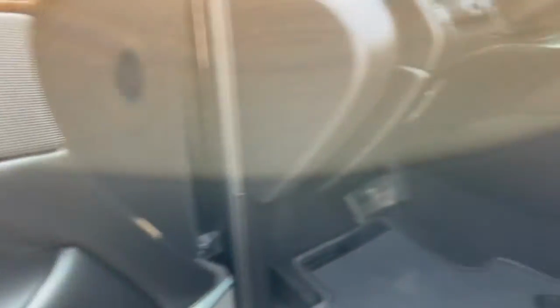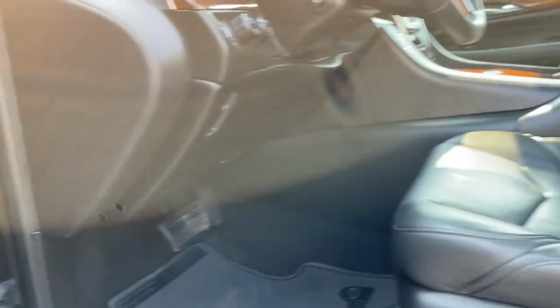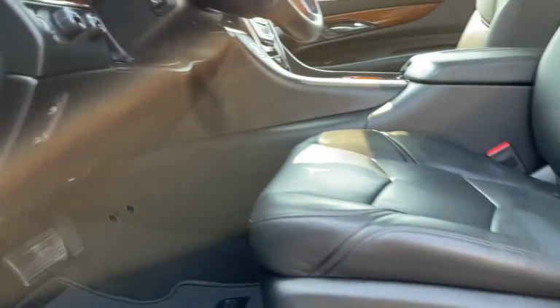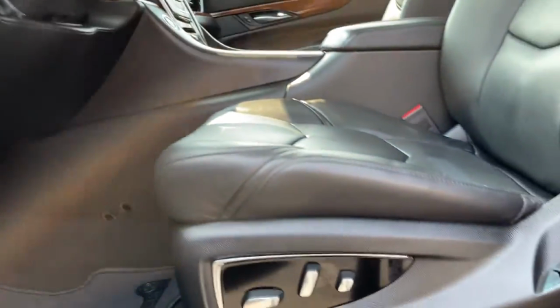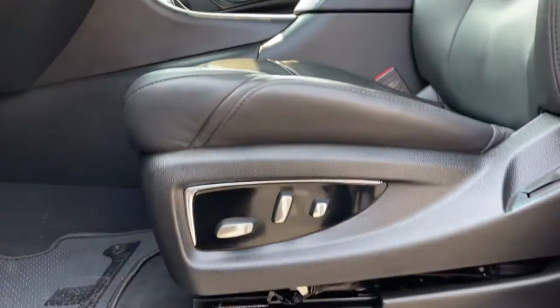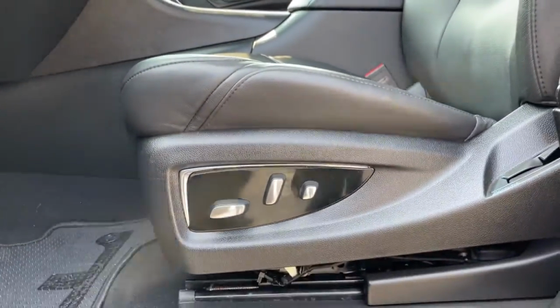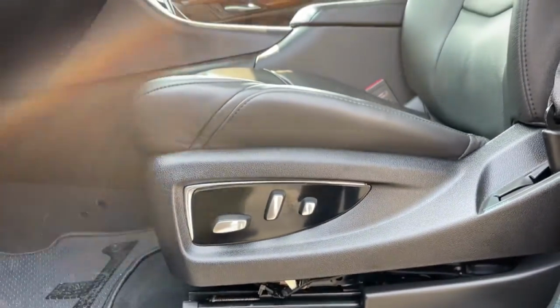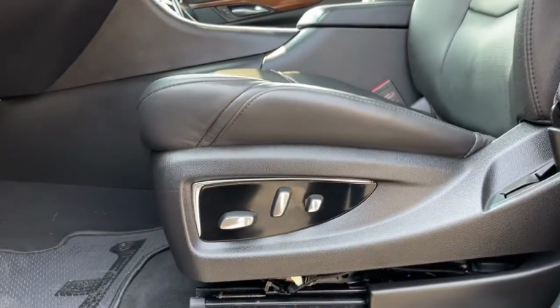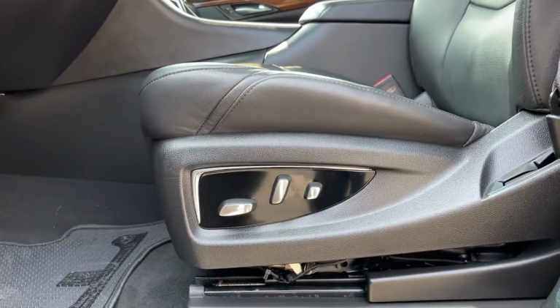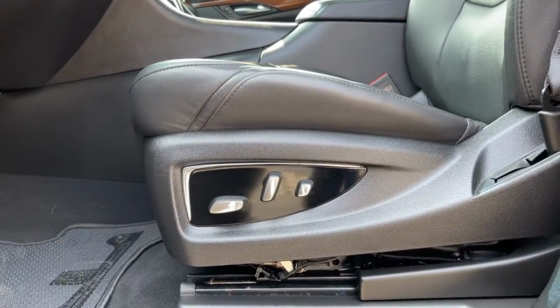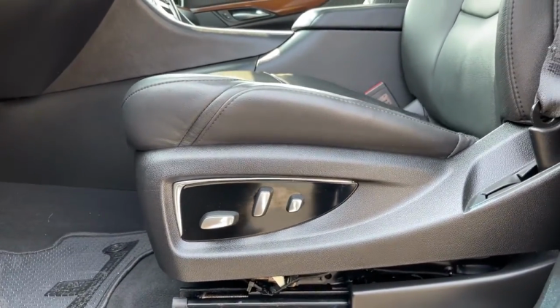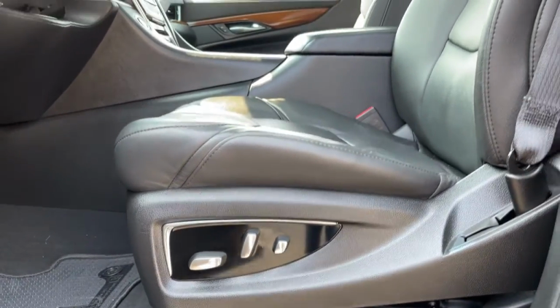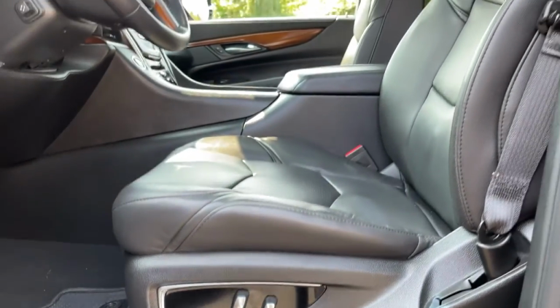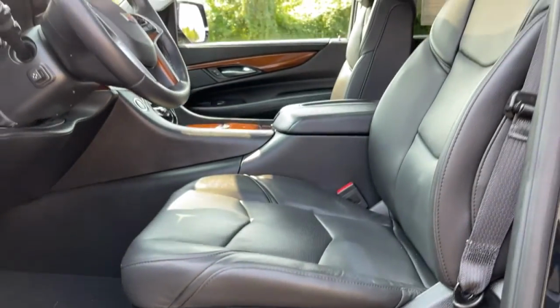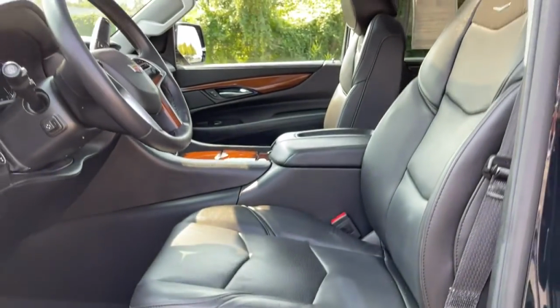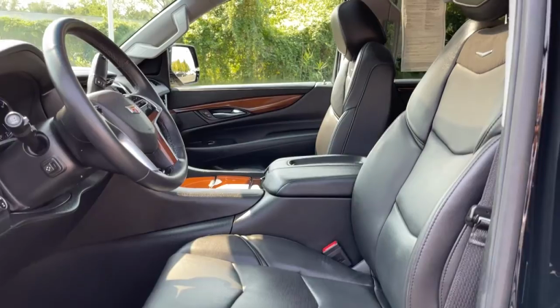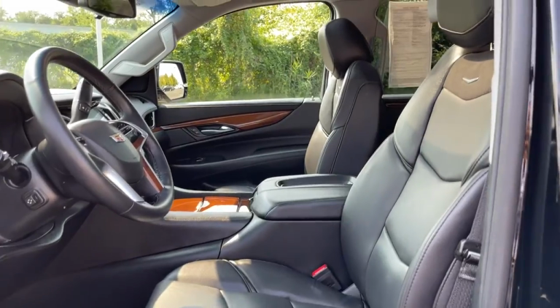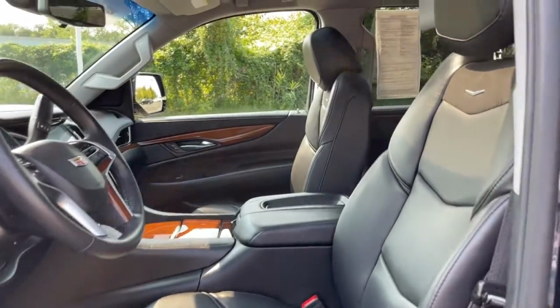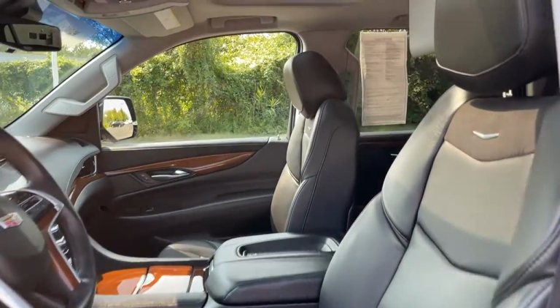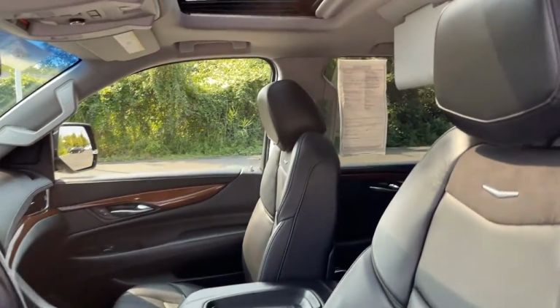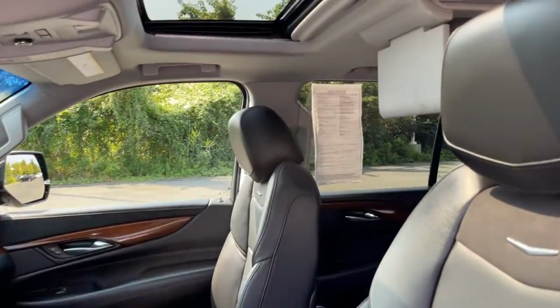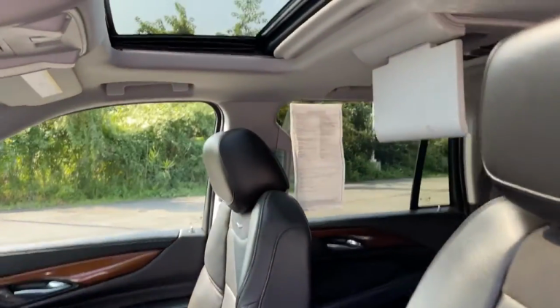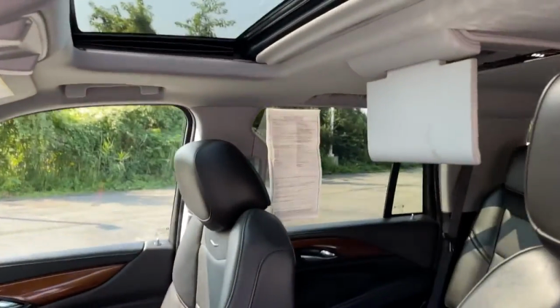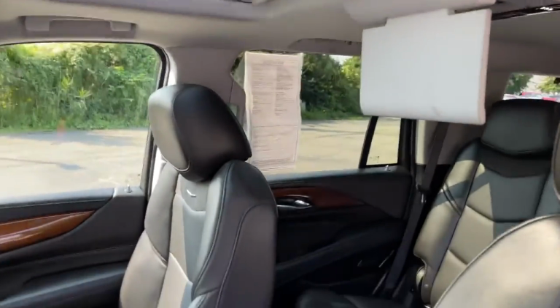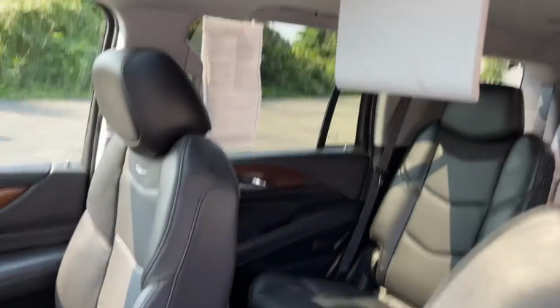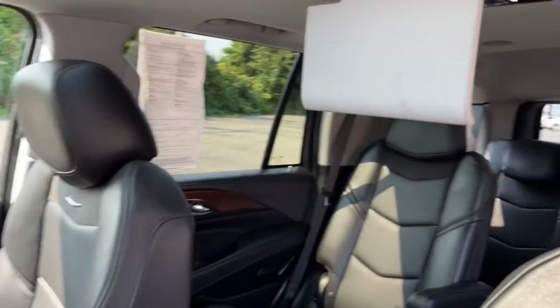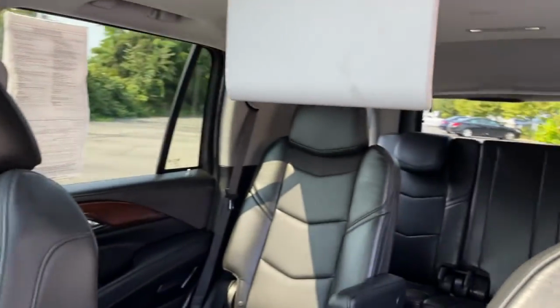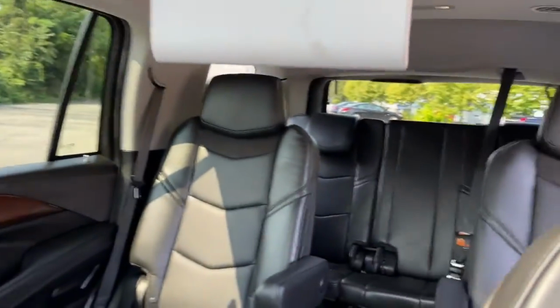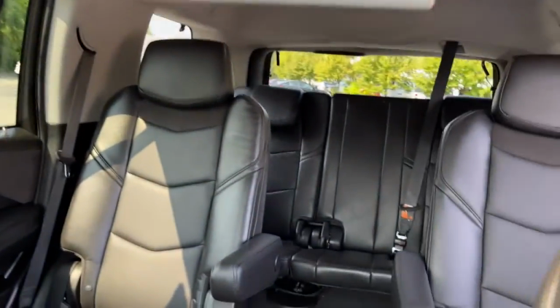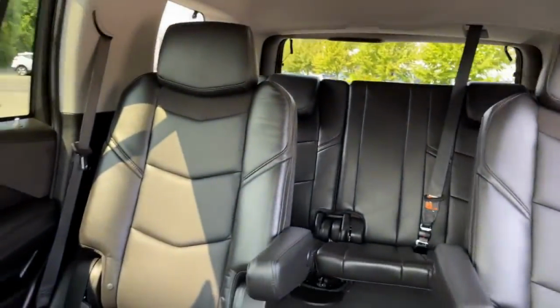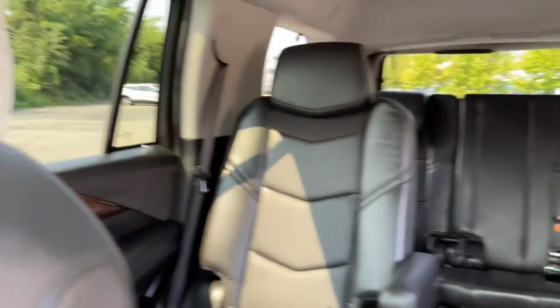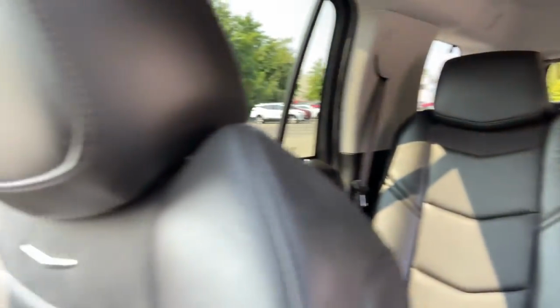All you need to do is relax and enjoy the ride. These are just some of the great options this vehicle comes with: keyless entry, climate control.